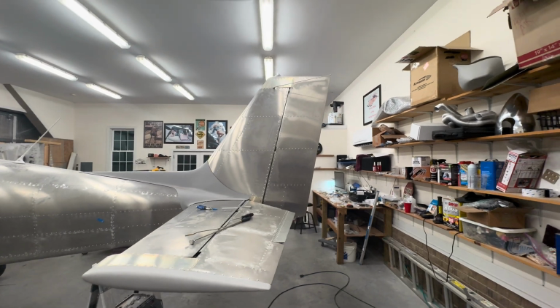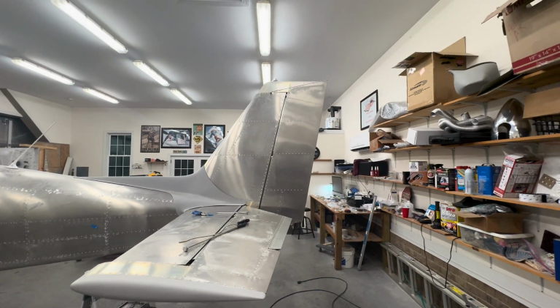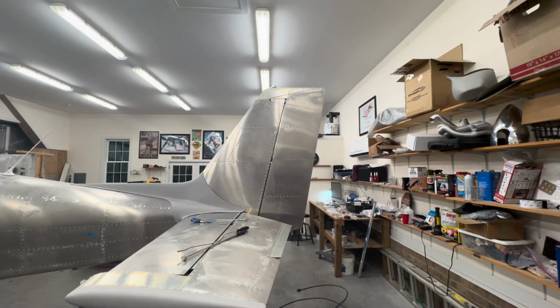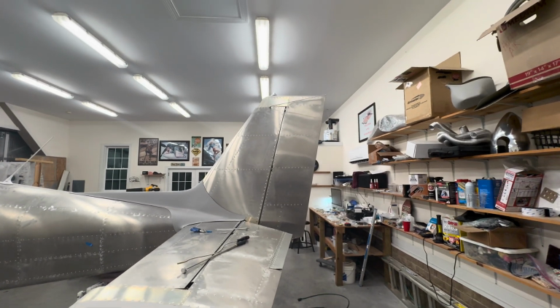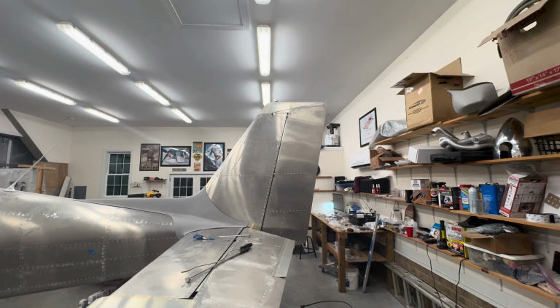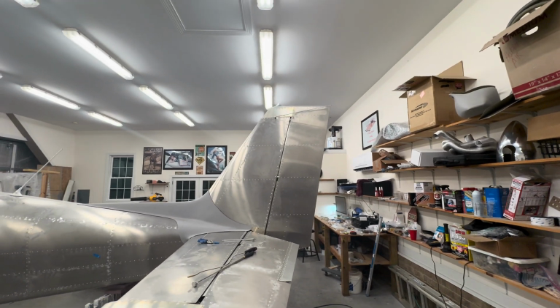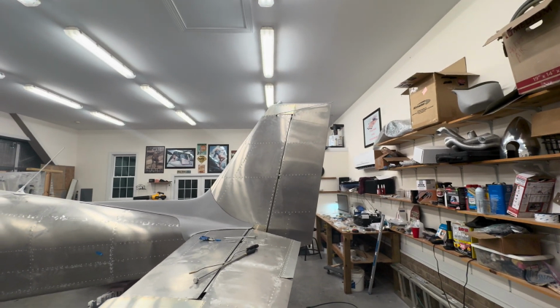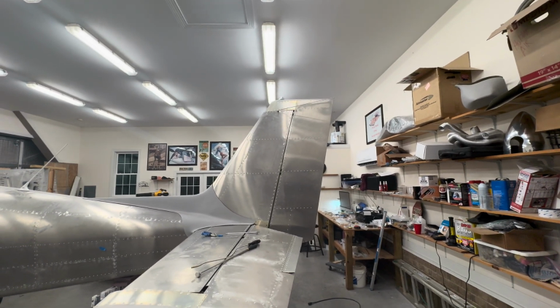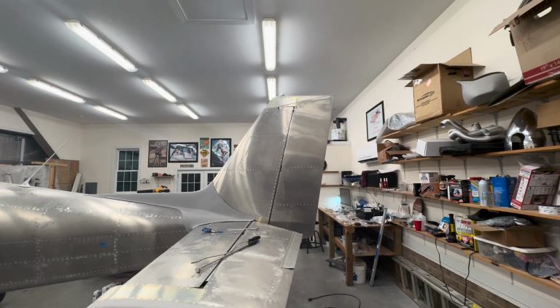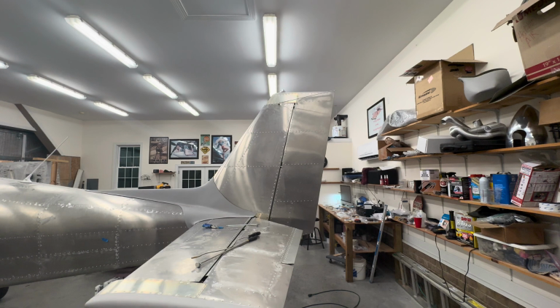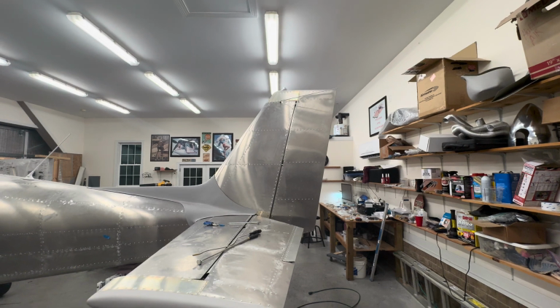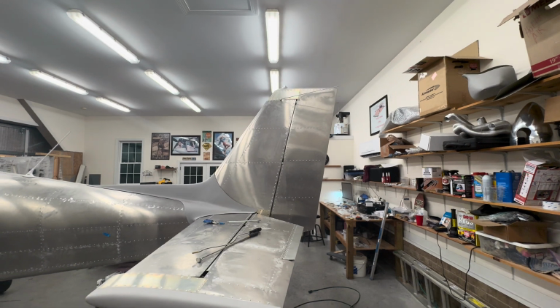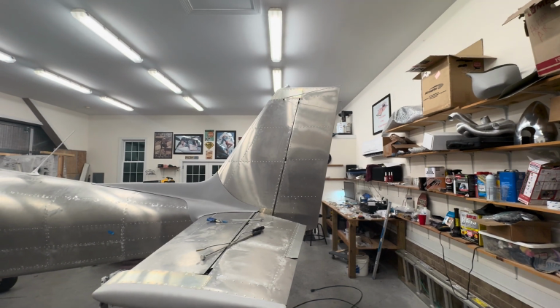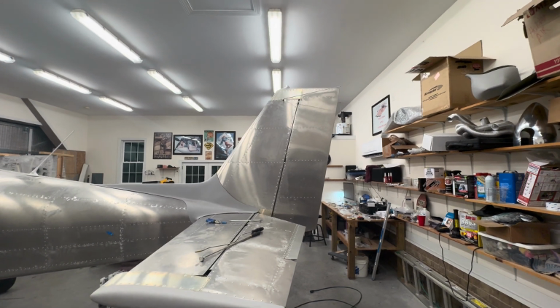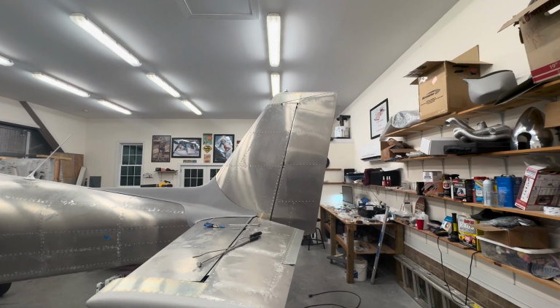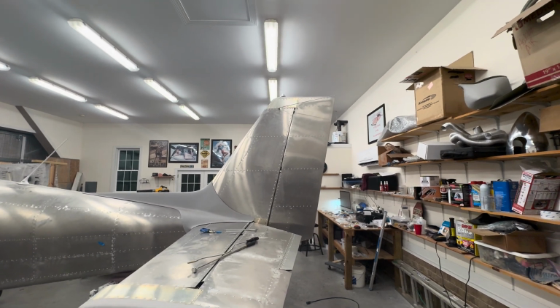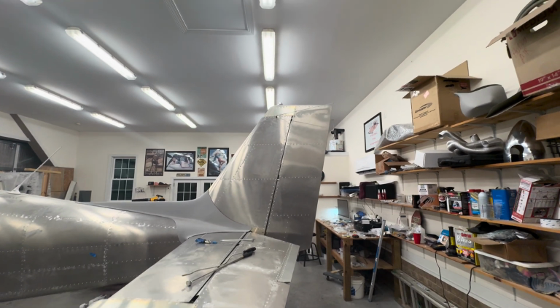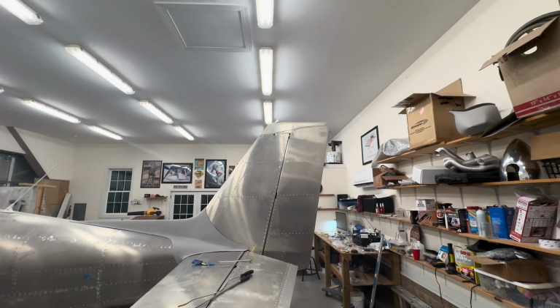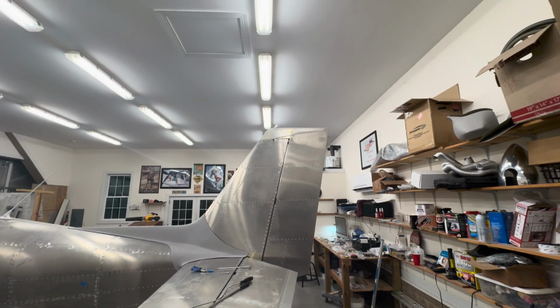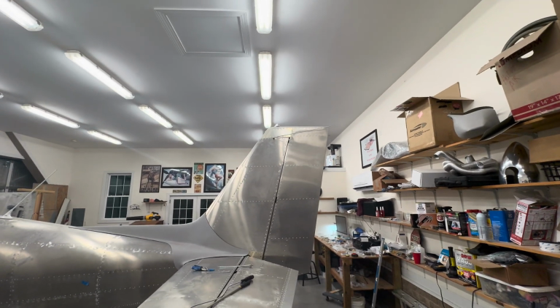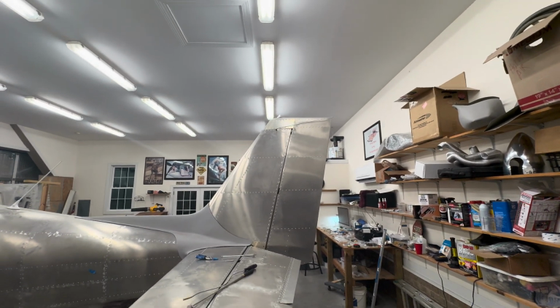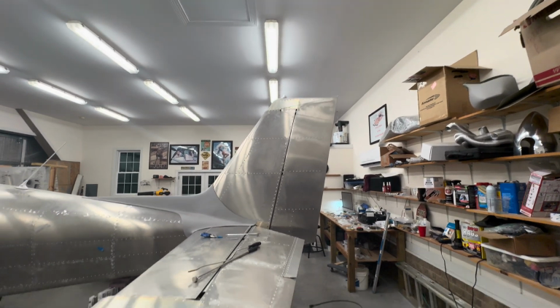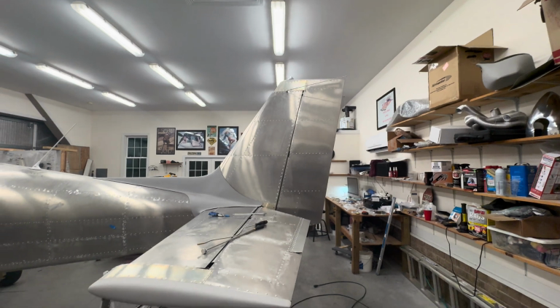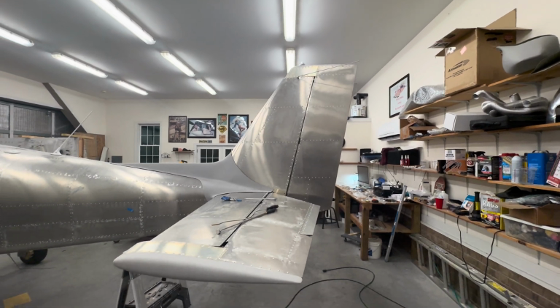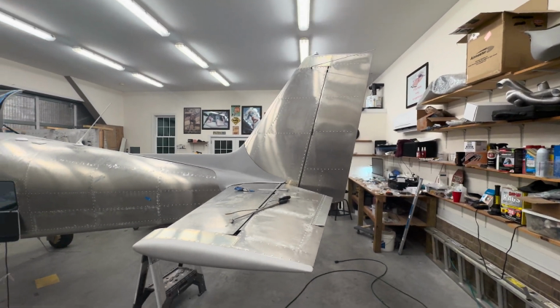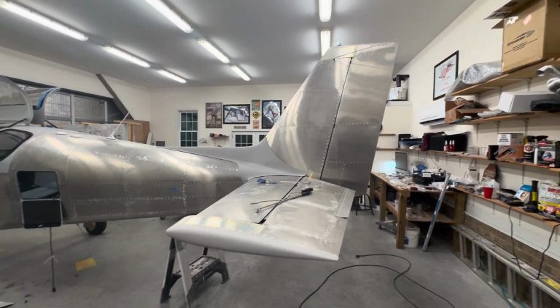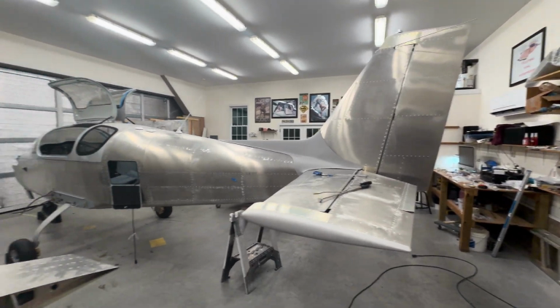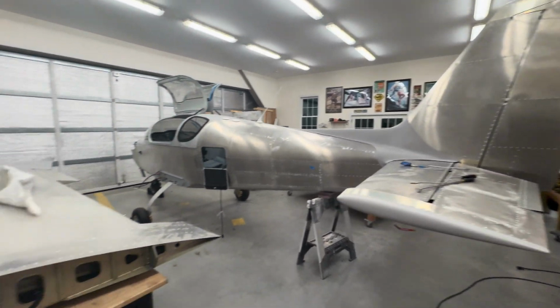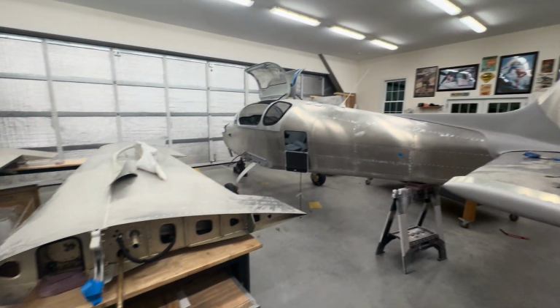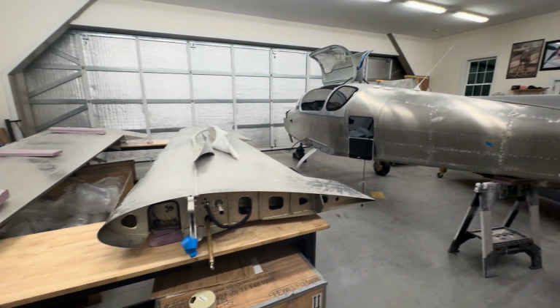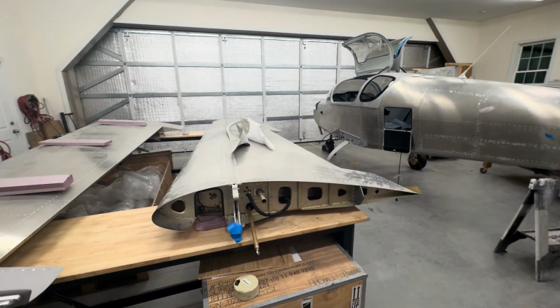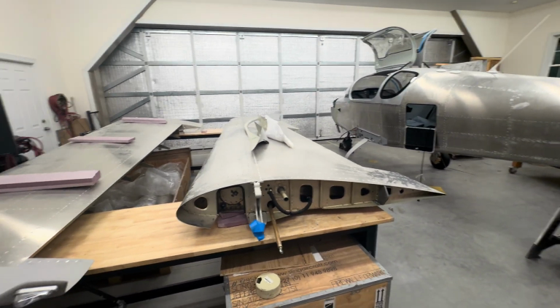The rudder — if you can't see on this video — I've just got a couple of bolts just holding it in place. I did the wiring, got my beacon working. And then I worked on the wings.